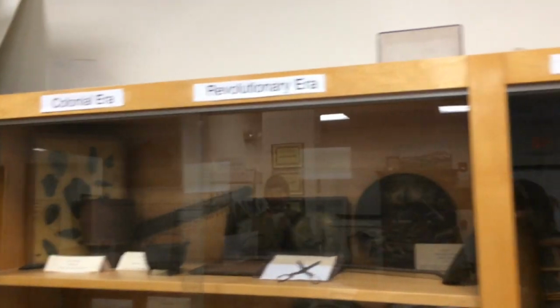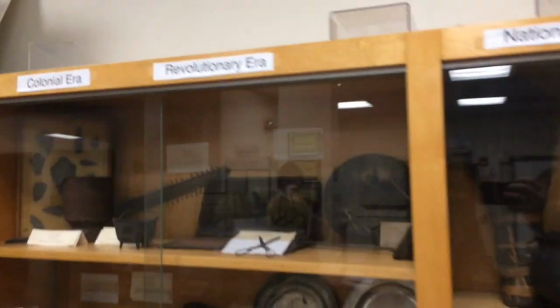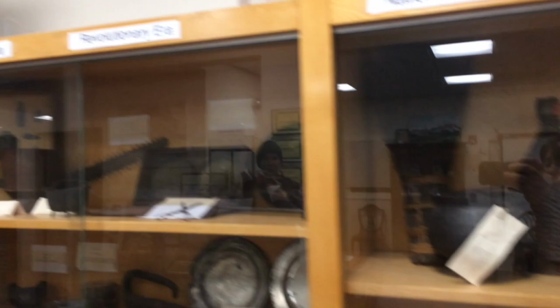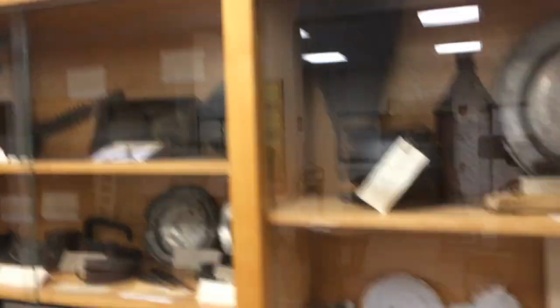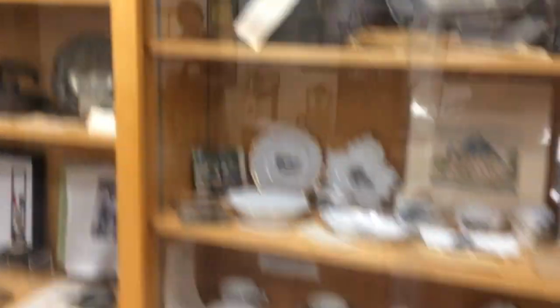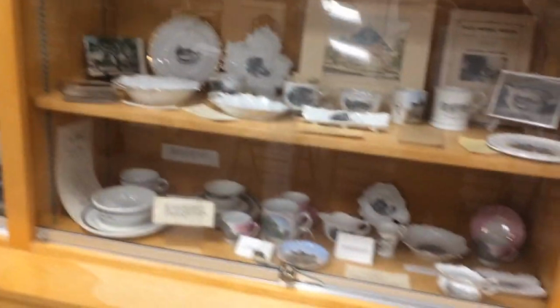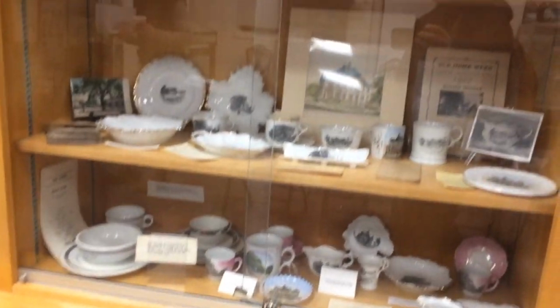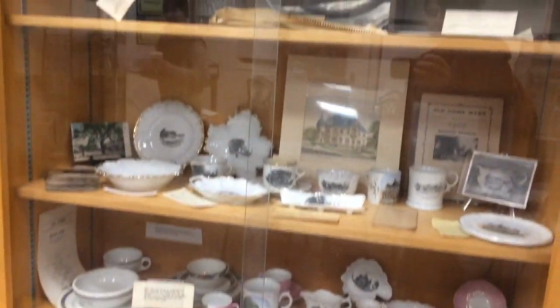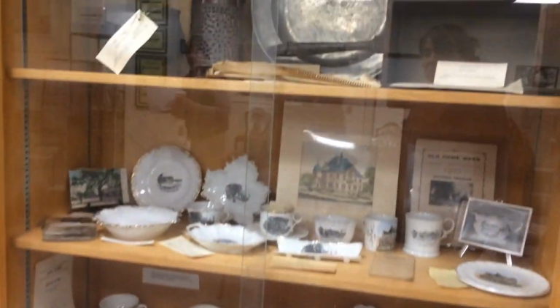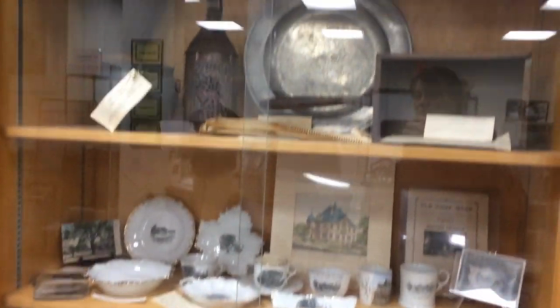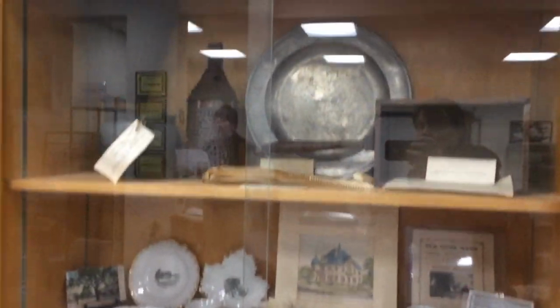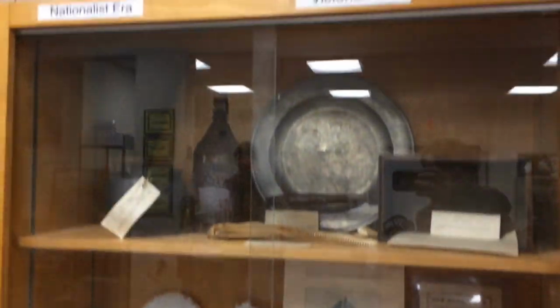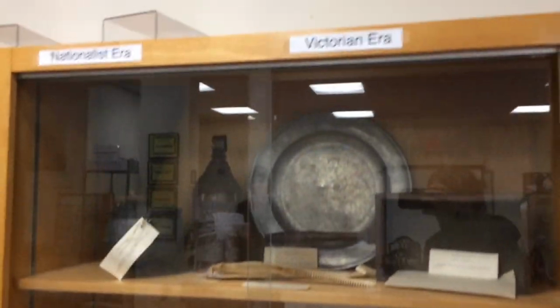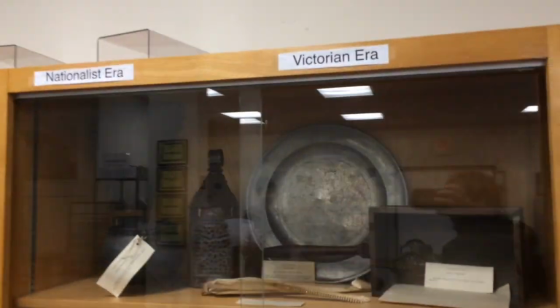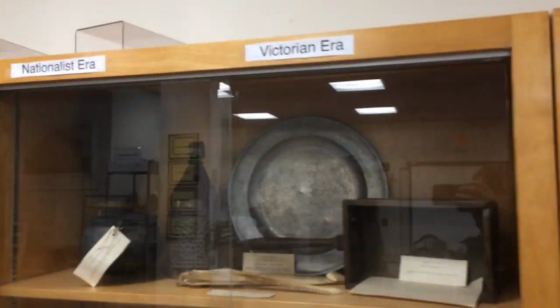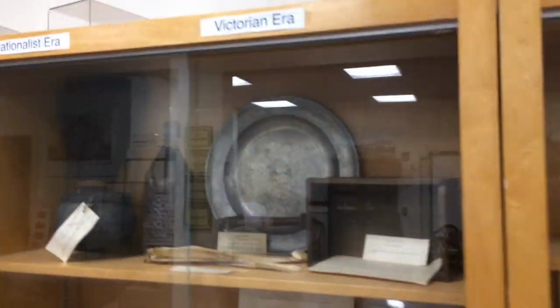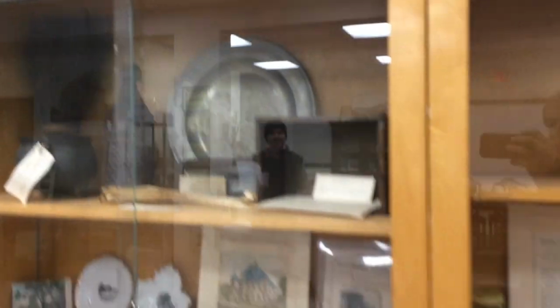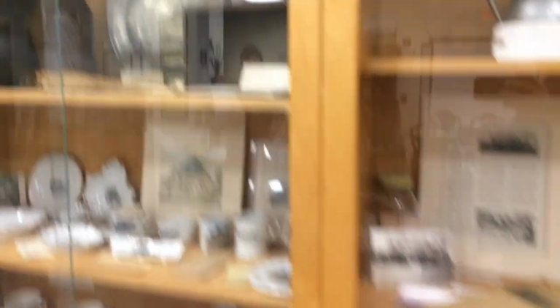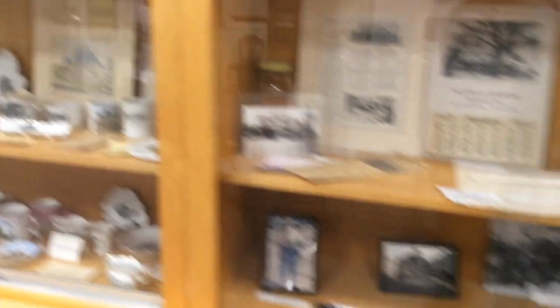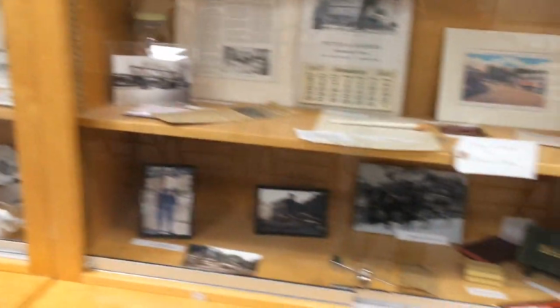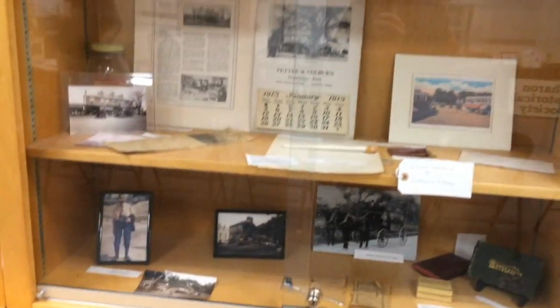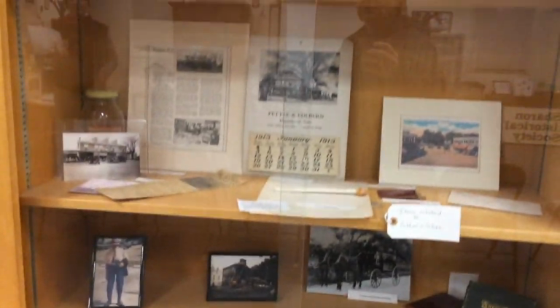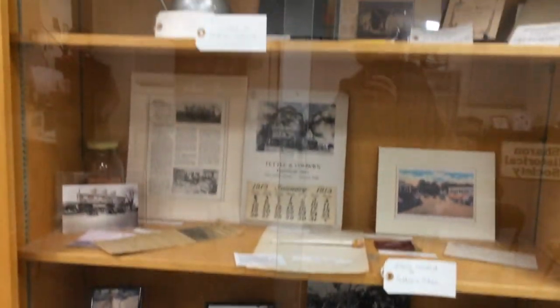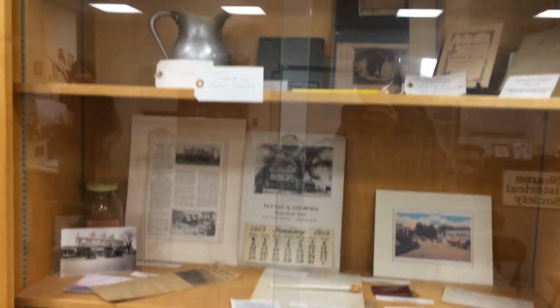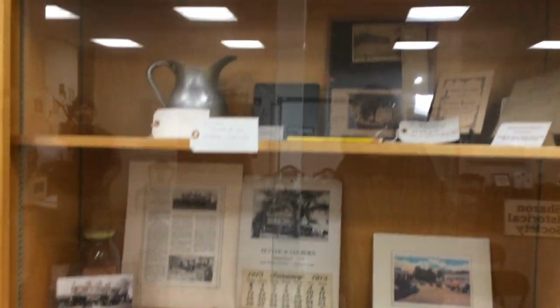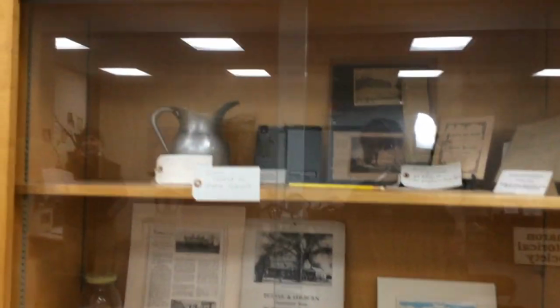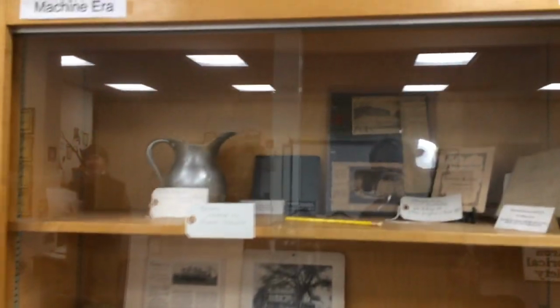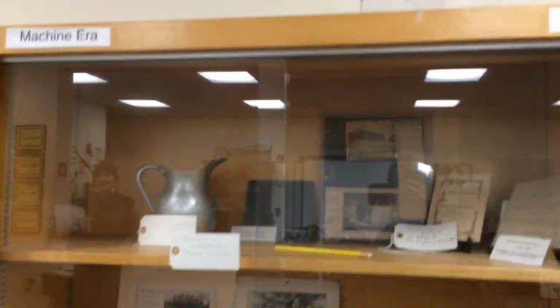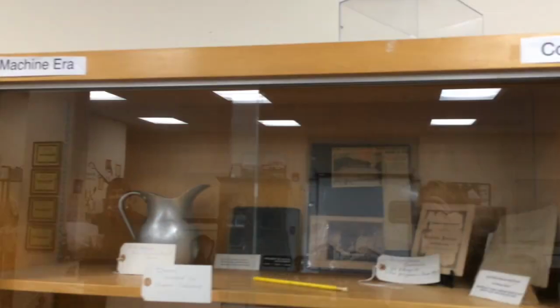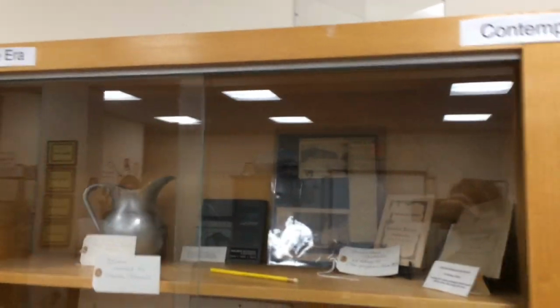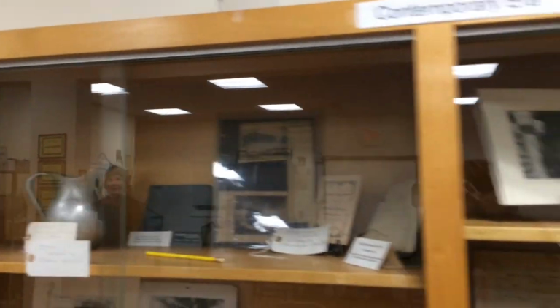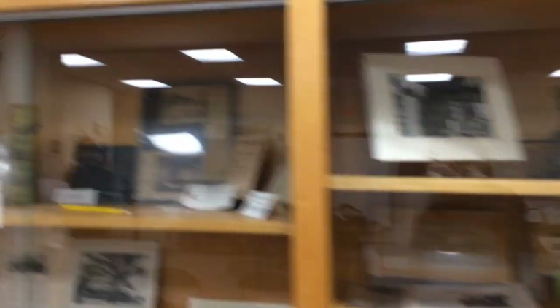There are lots of artifacts from different areas of Sharon's history that you can come and admire. We have some artifacts from the old inns and taverns.